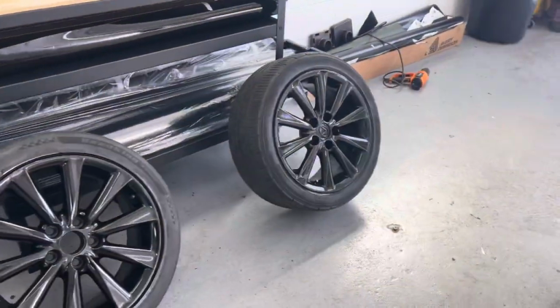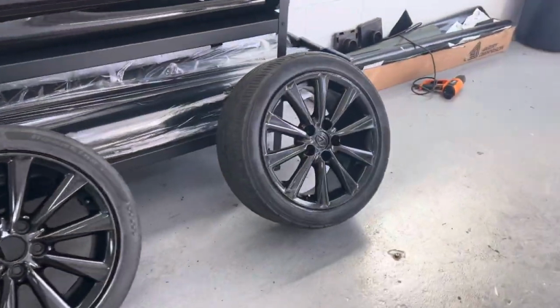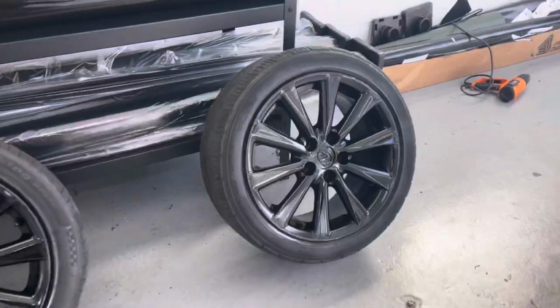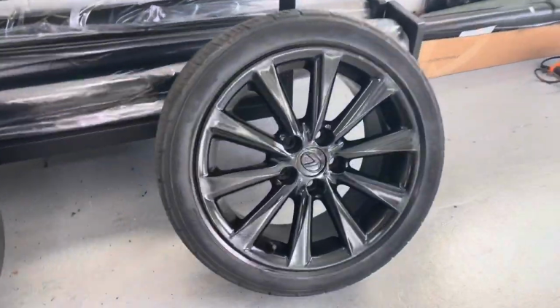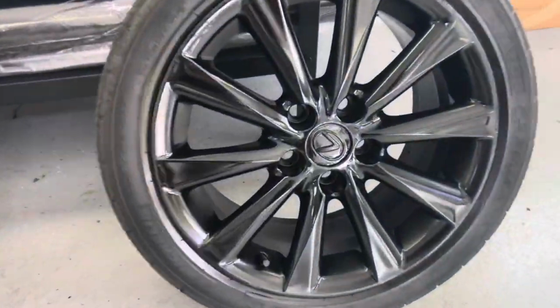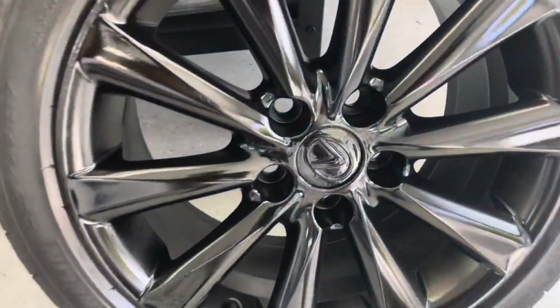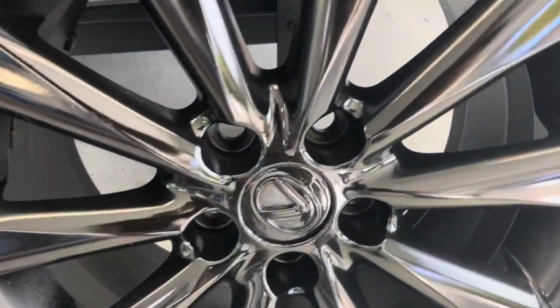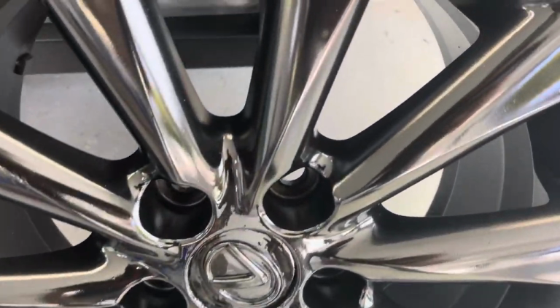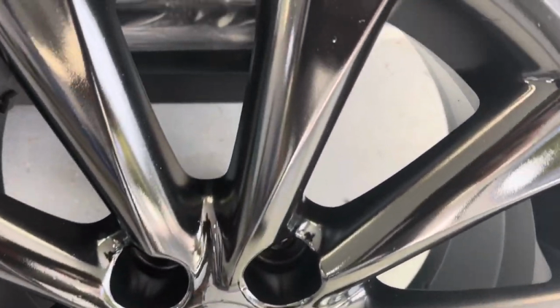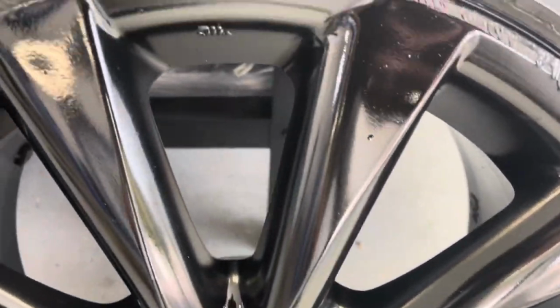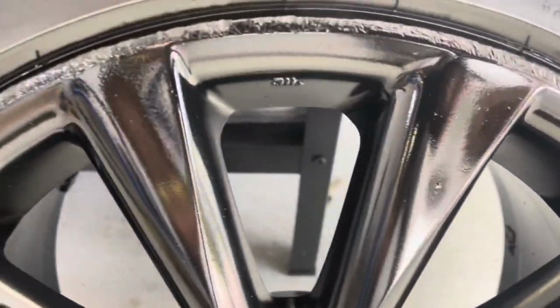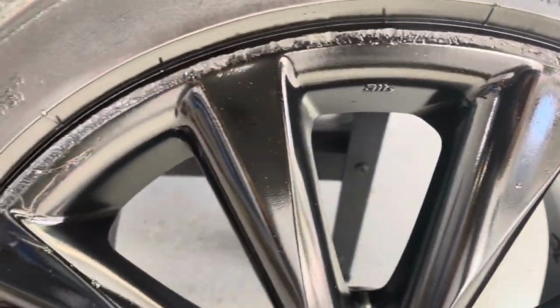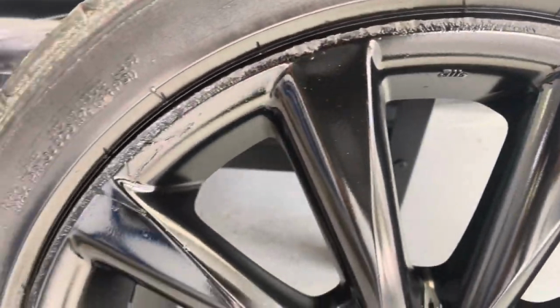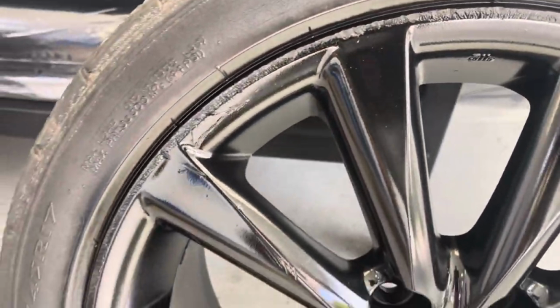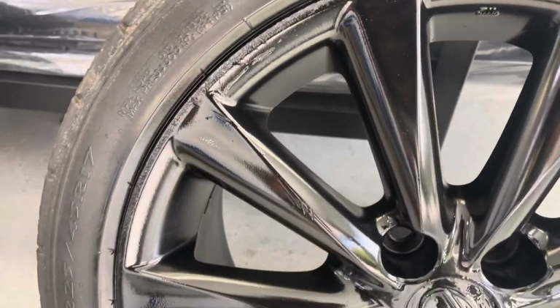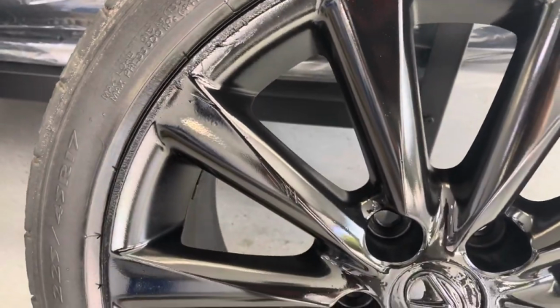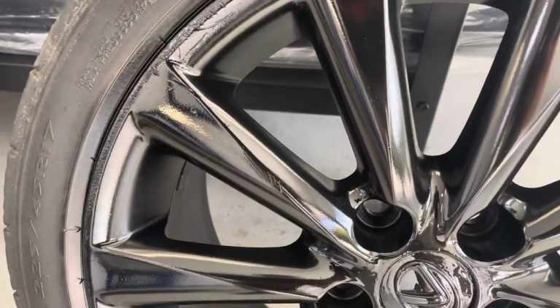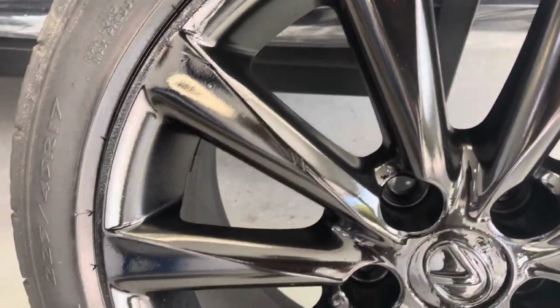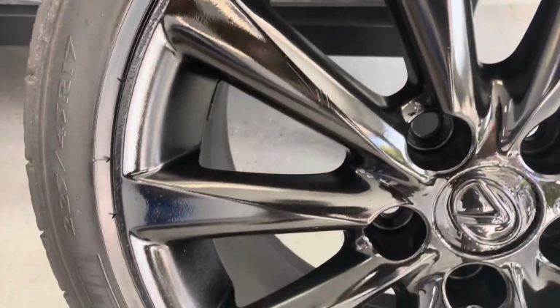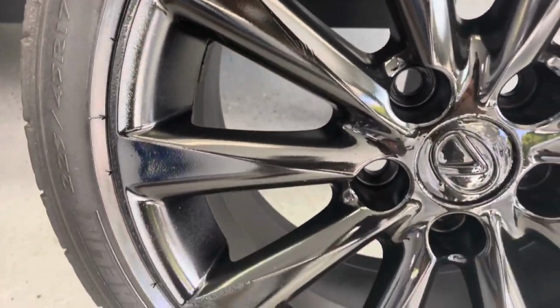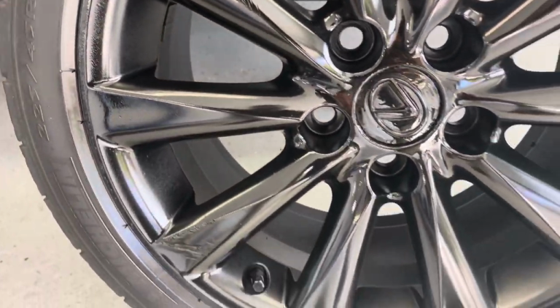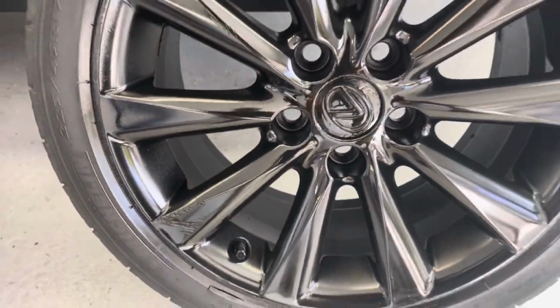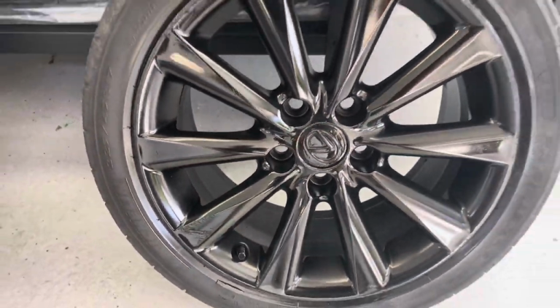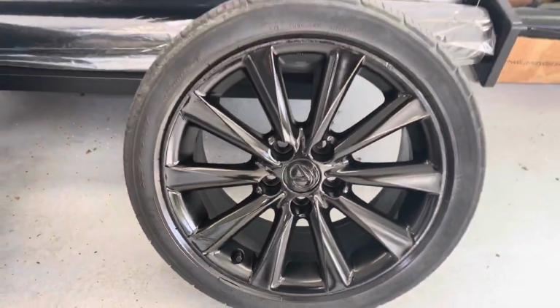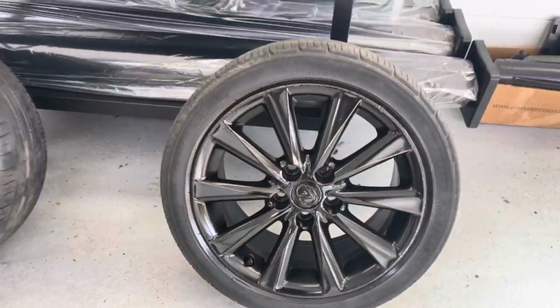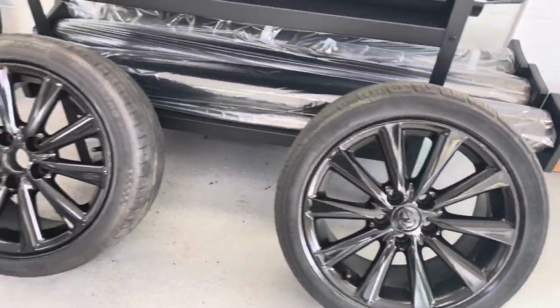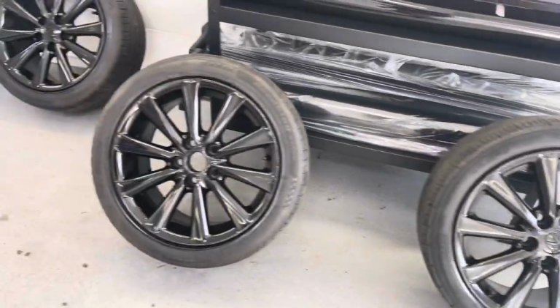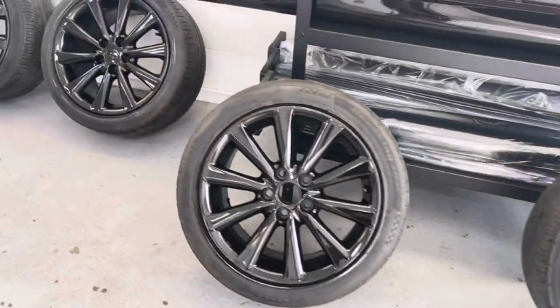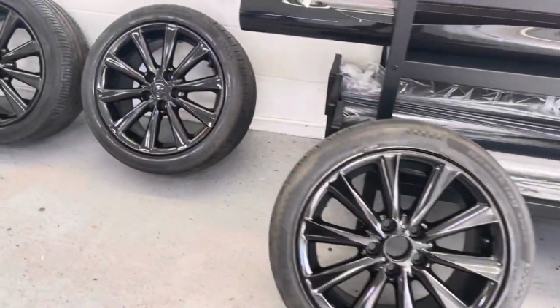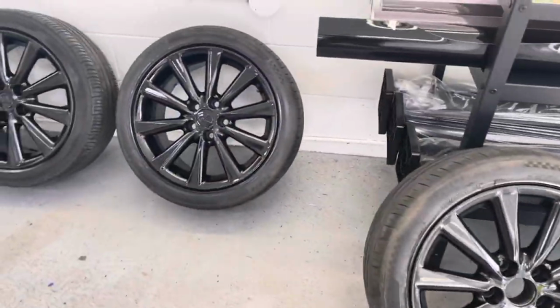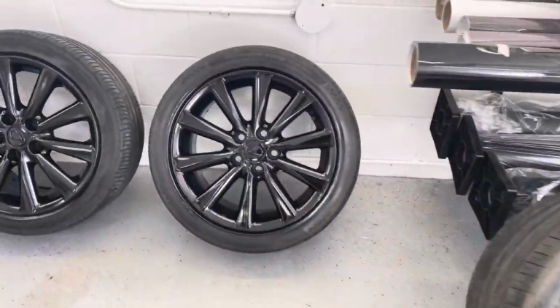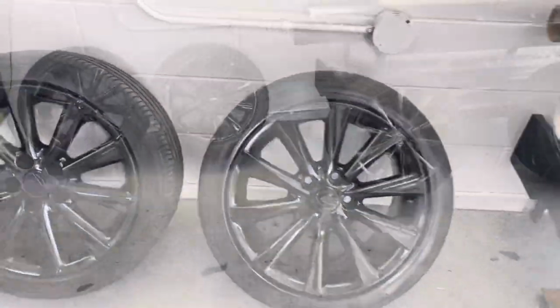Just zoom out a little bit so you guys can see. Obviously there are a lot of imperfections in the wheels themselves, but the paint is flush and smooth all the way across.